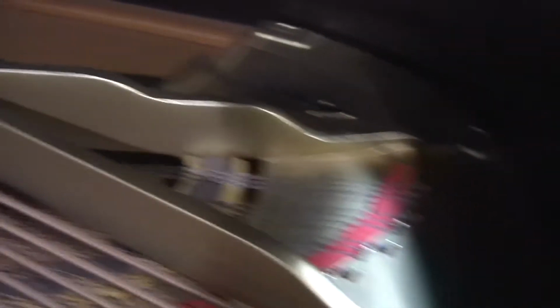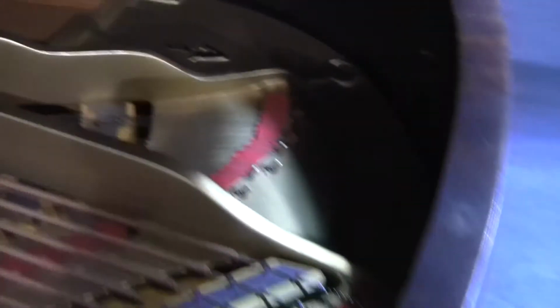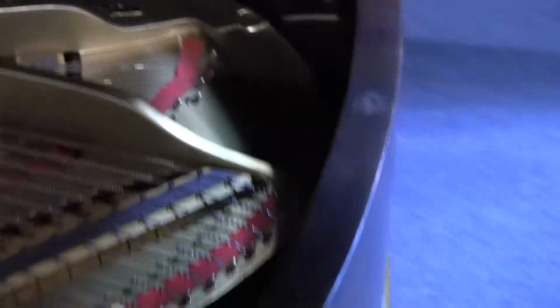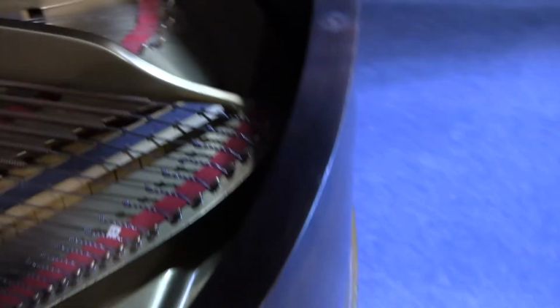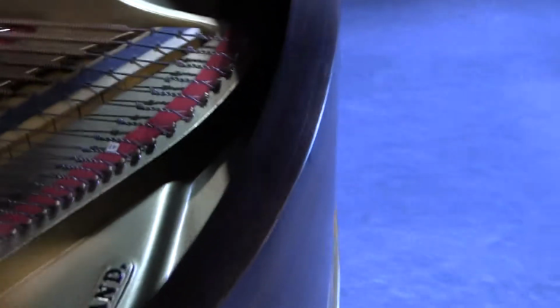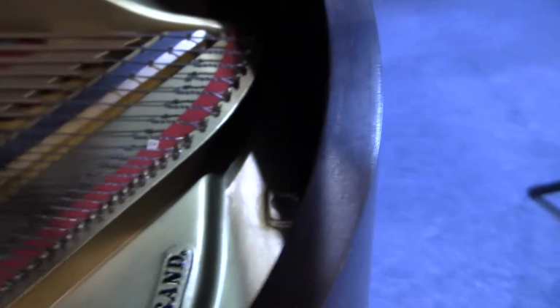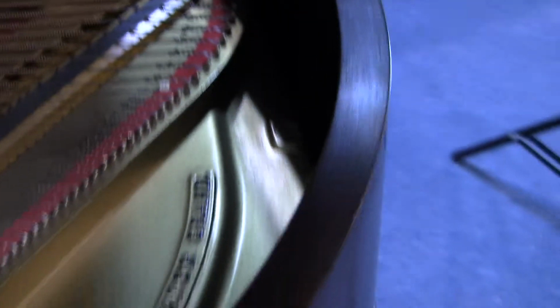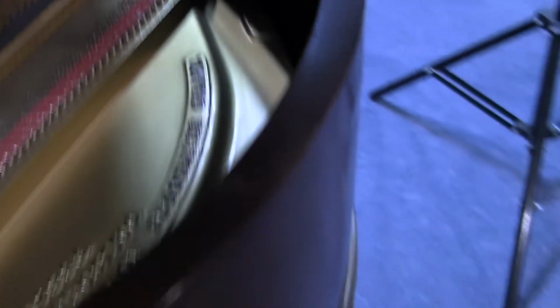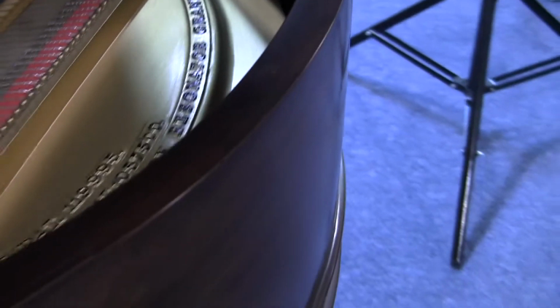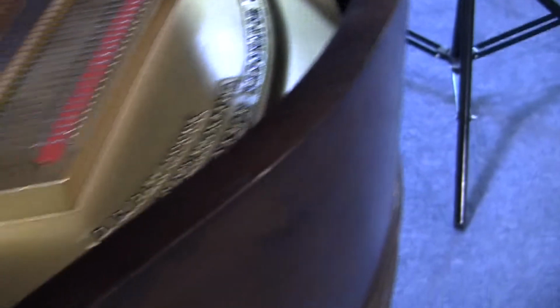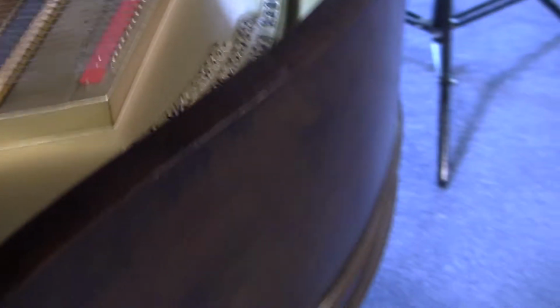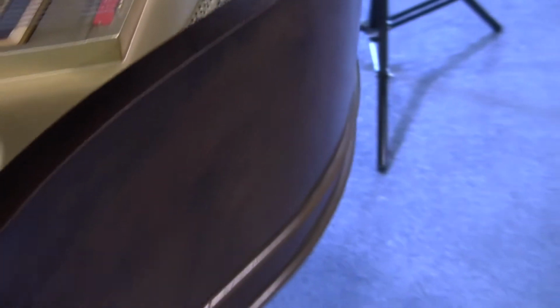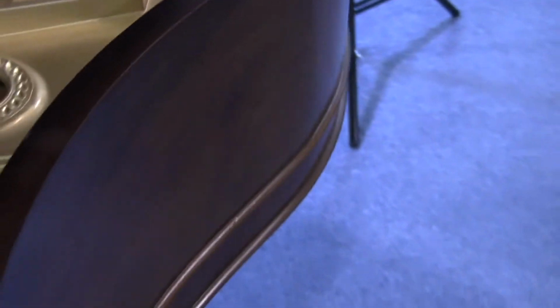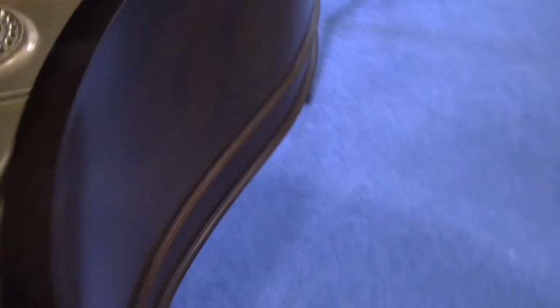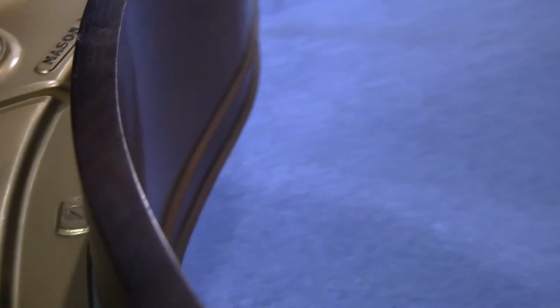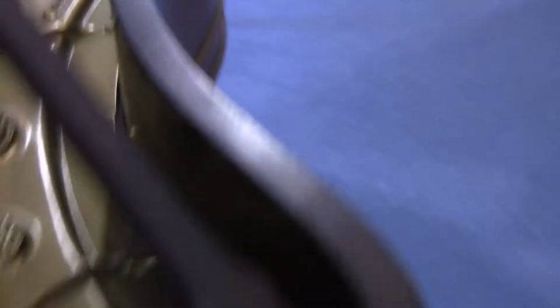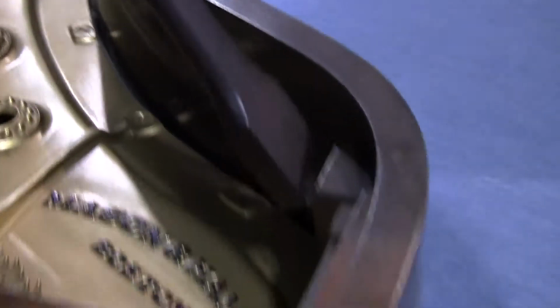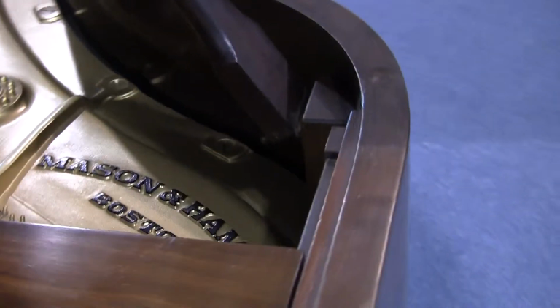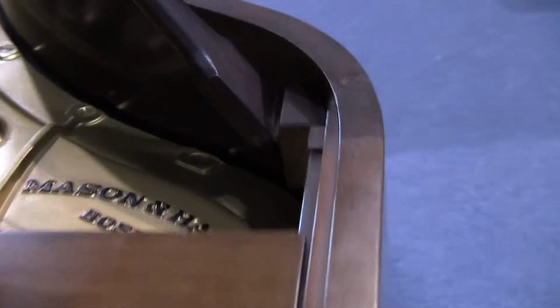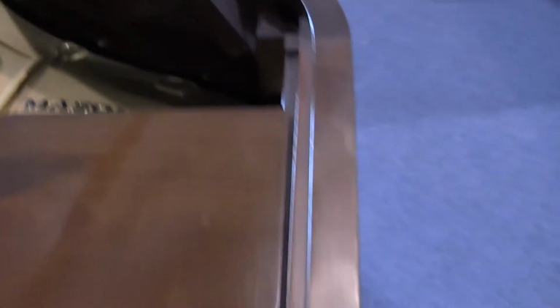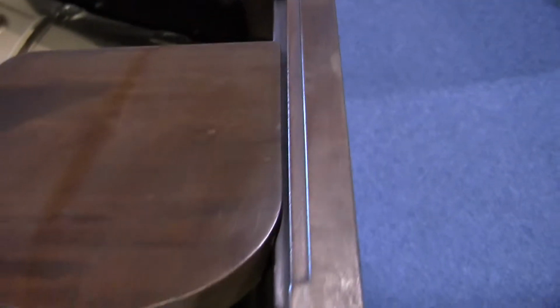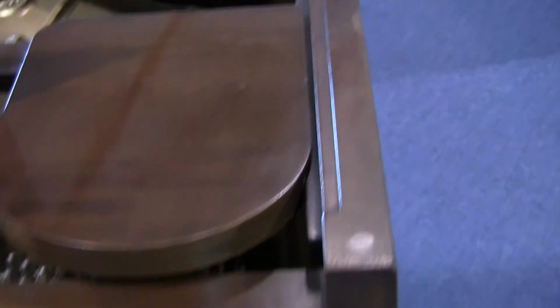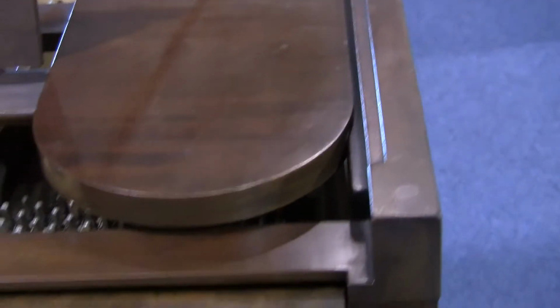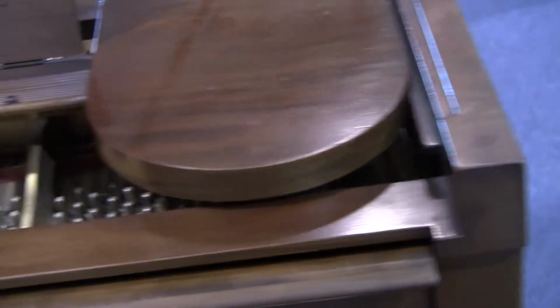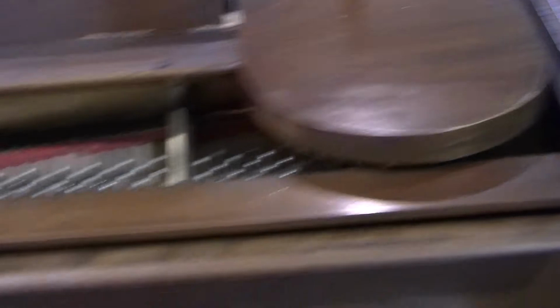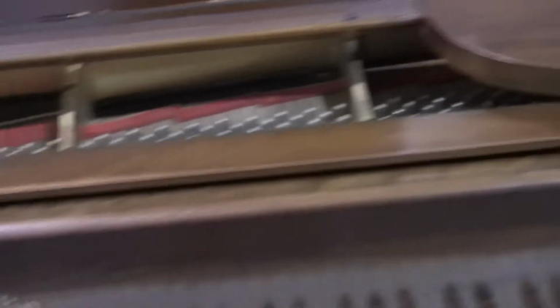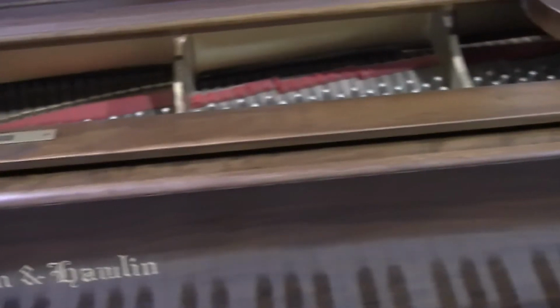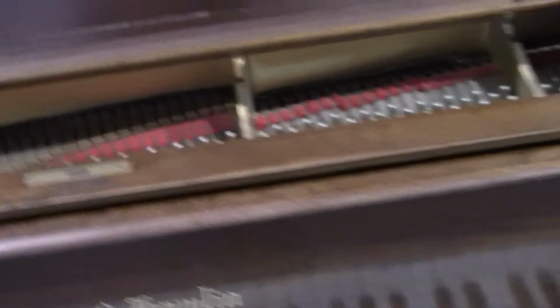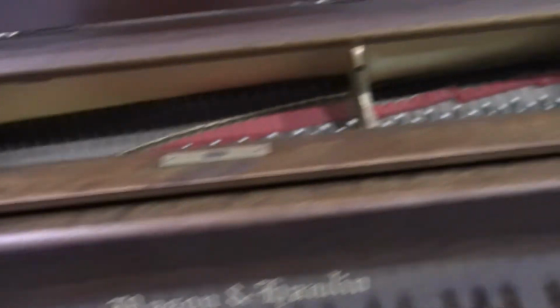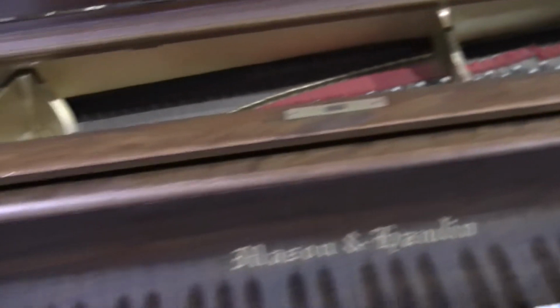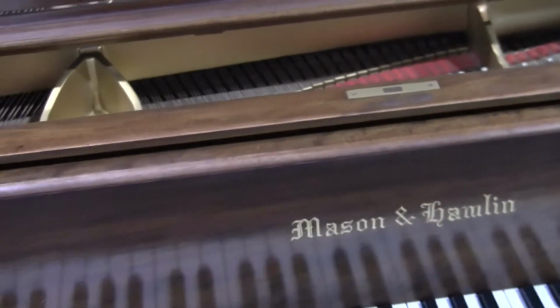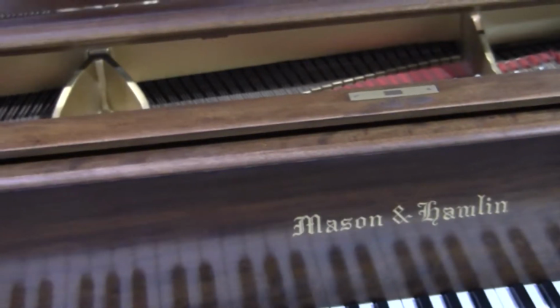Keep in mind this video is pre-detailed. Dealers are very quick to jump on these pianos, so we try to go ahead and get the video out as soon as we get them in. The piano will be completely detailed — all the brass polished, the inside dusted. The tuning and regulation have already been done.